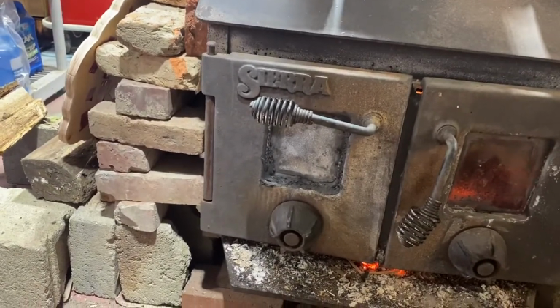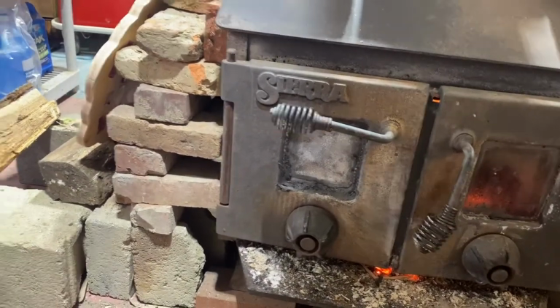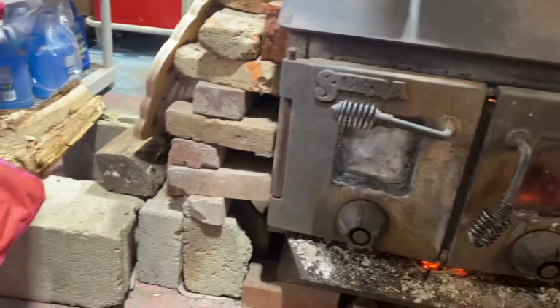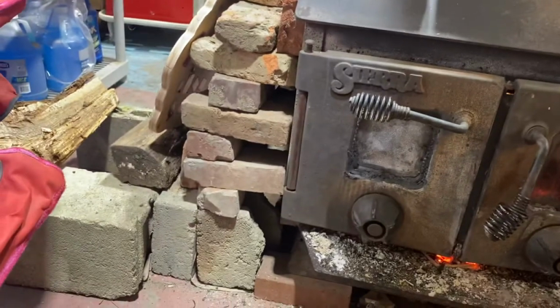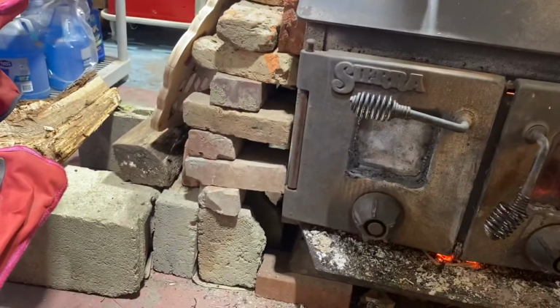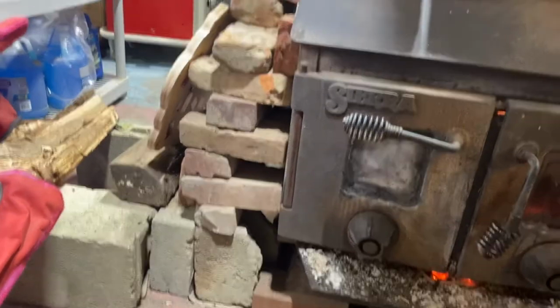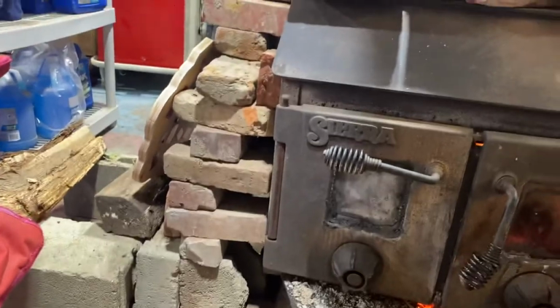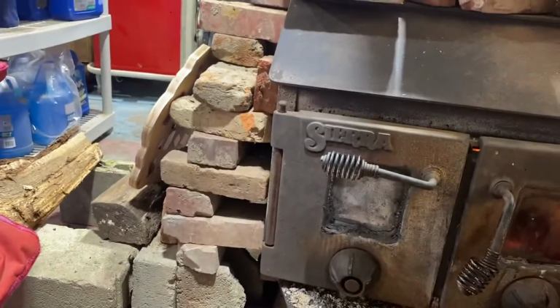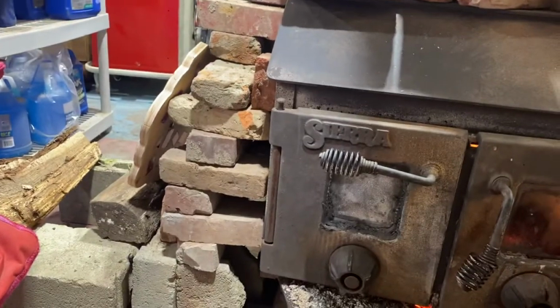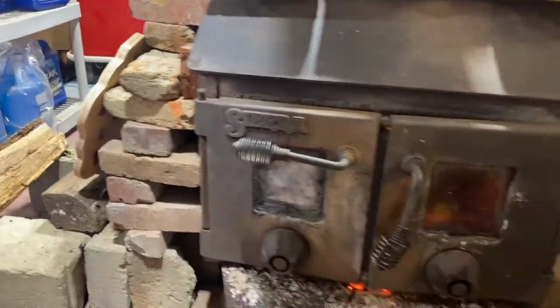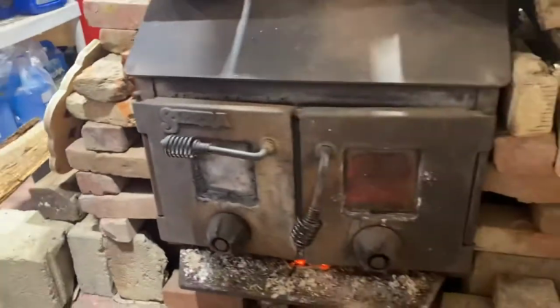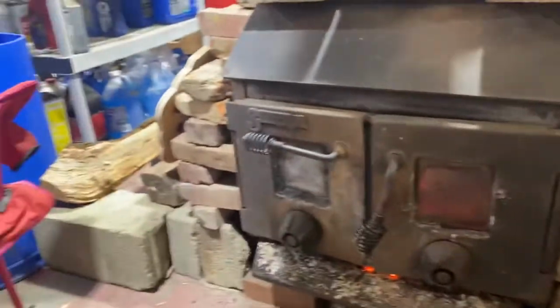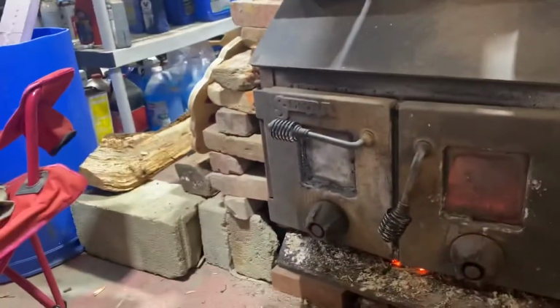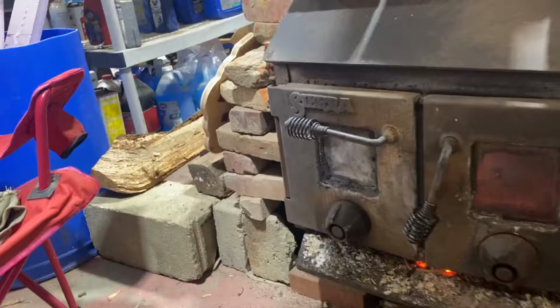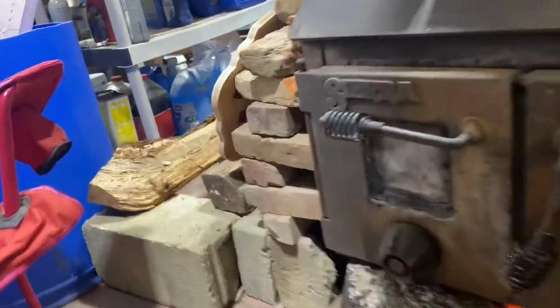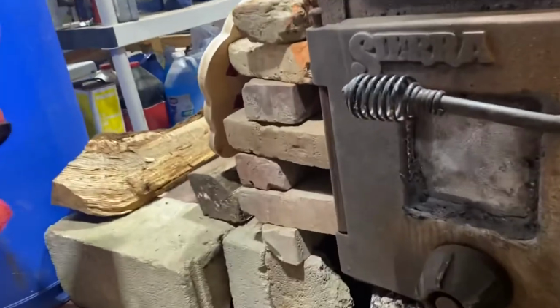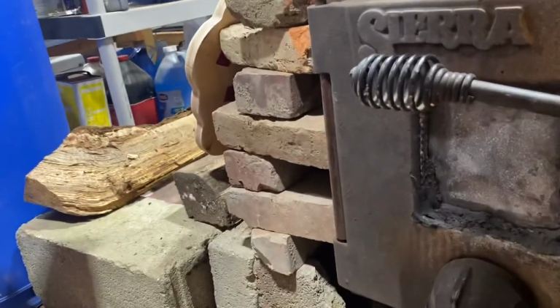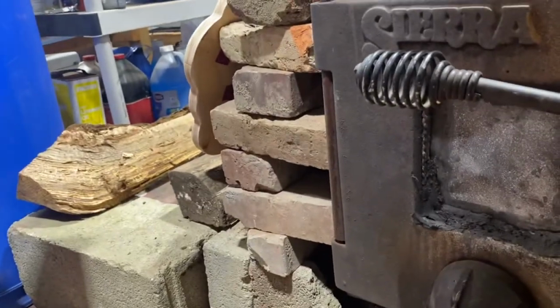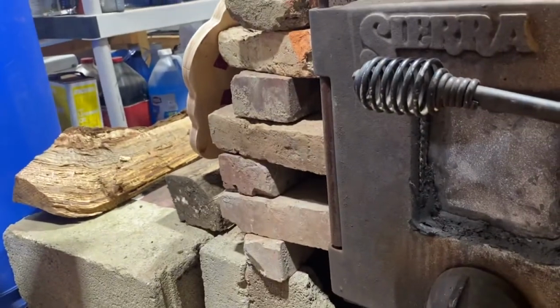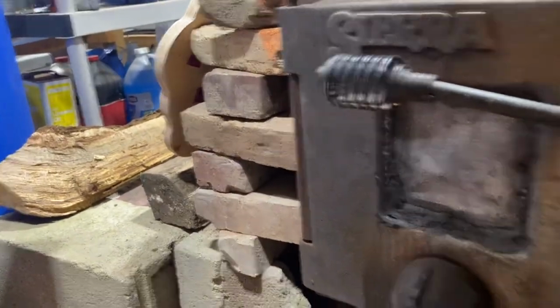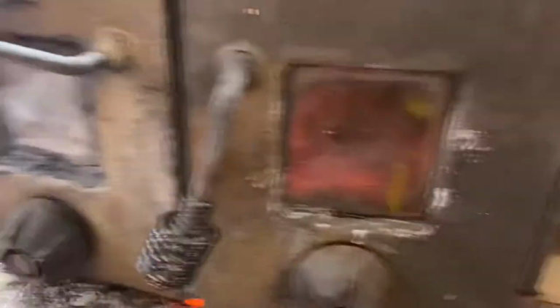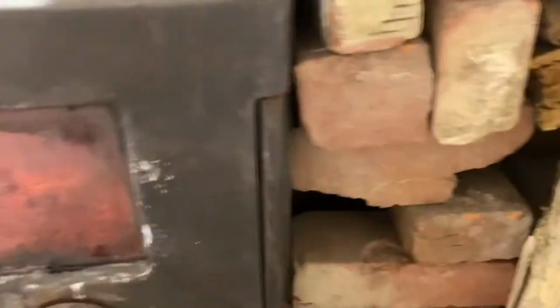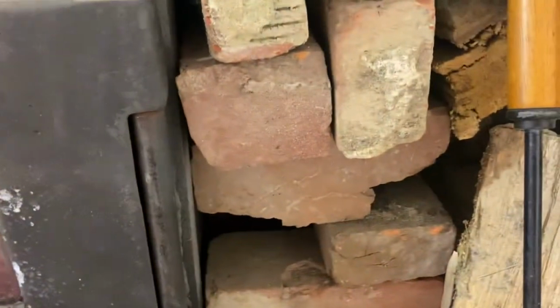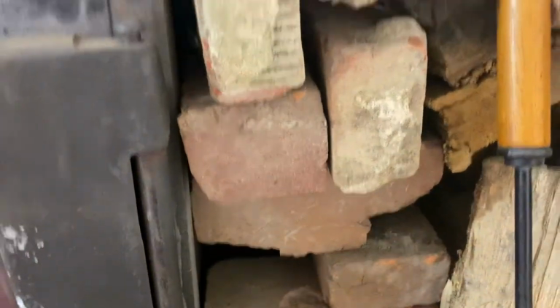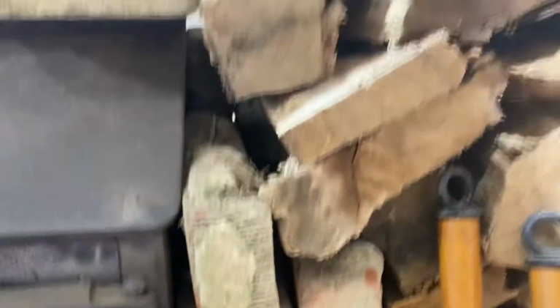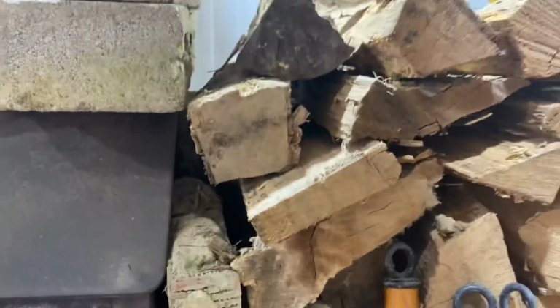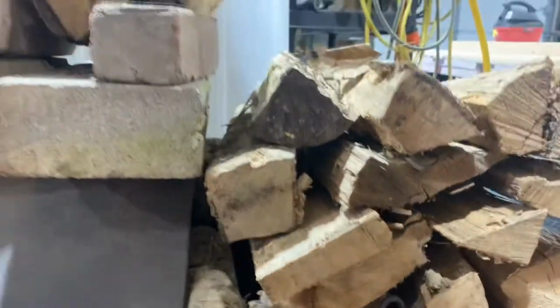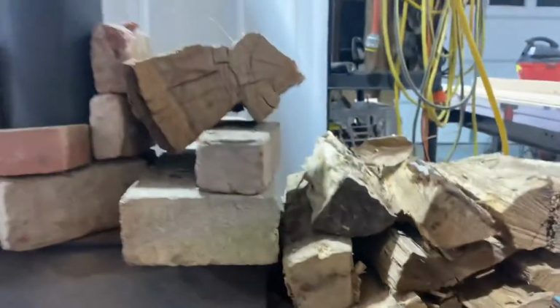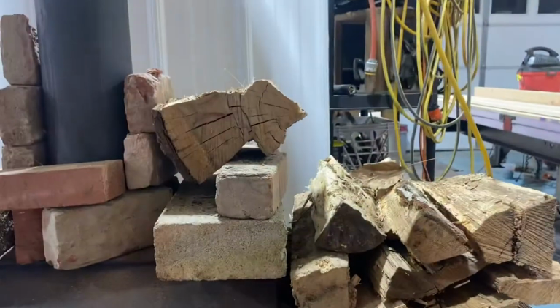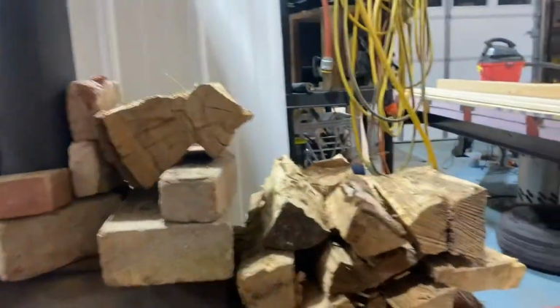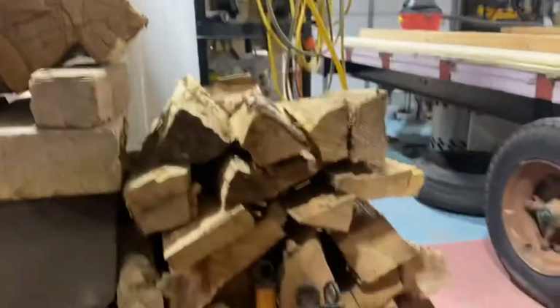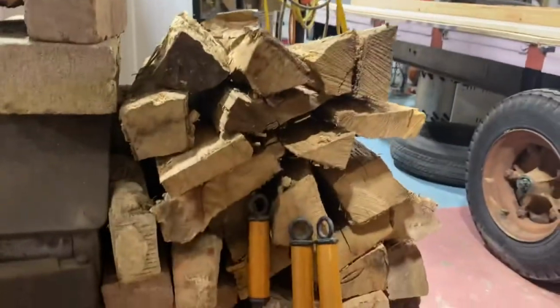I have it set up with a bunch of bricks around it to retain some of the heat. I have bricks stacked in a way that fresh air can get in and out. And then outside the brick barrier, I've stacked some of my damp firewood.